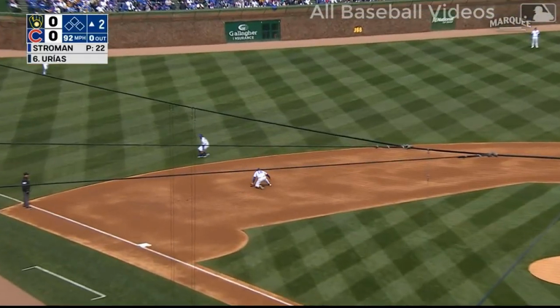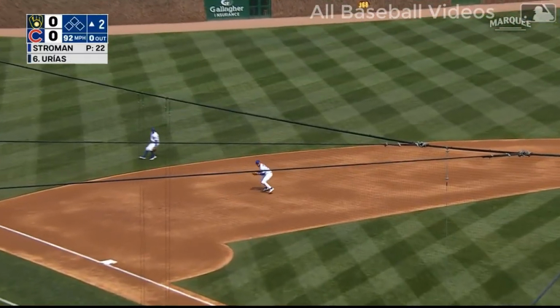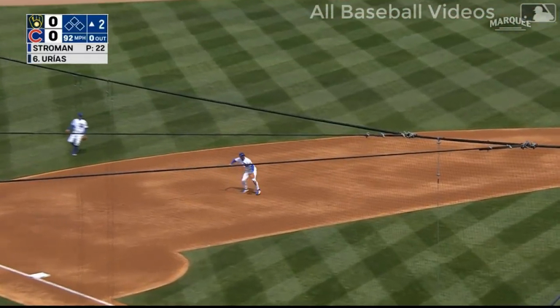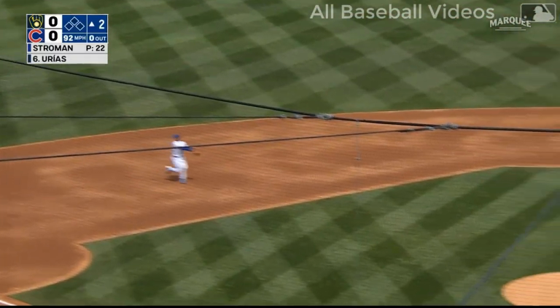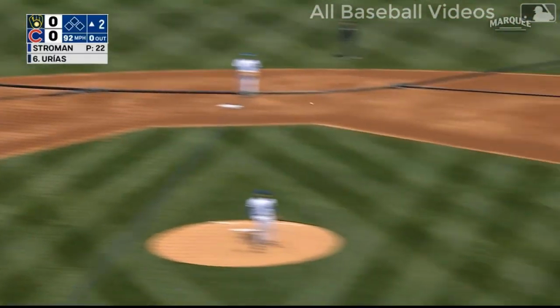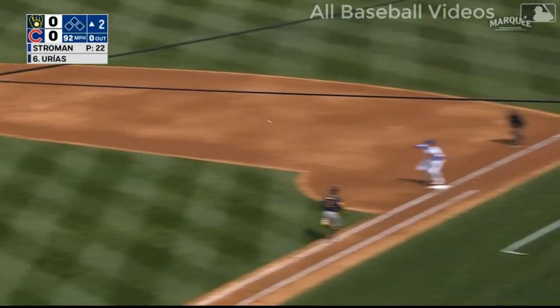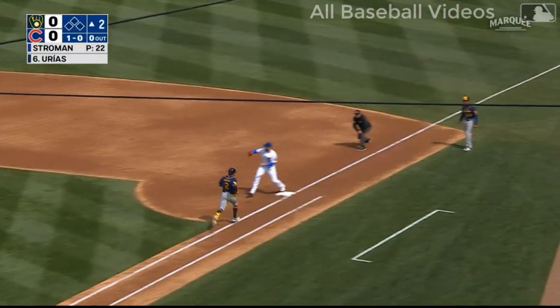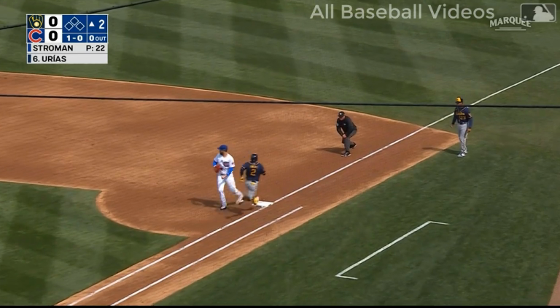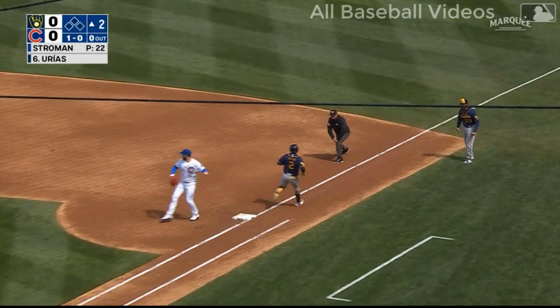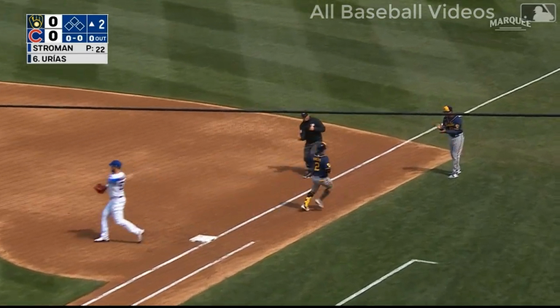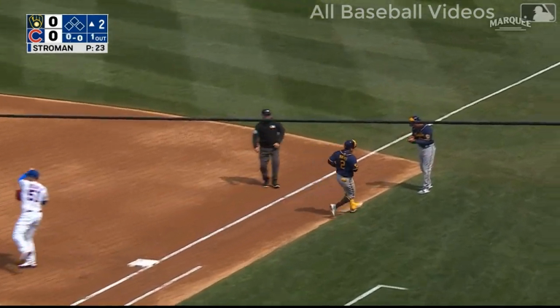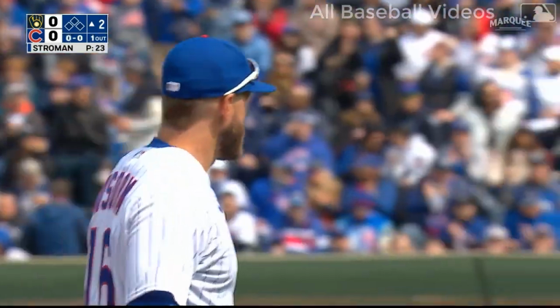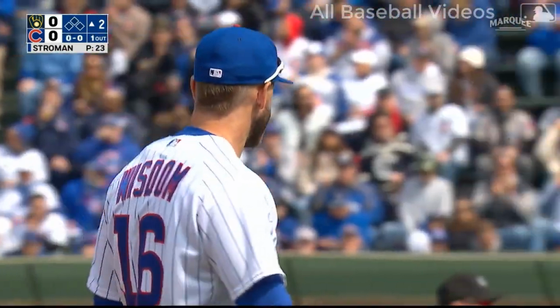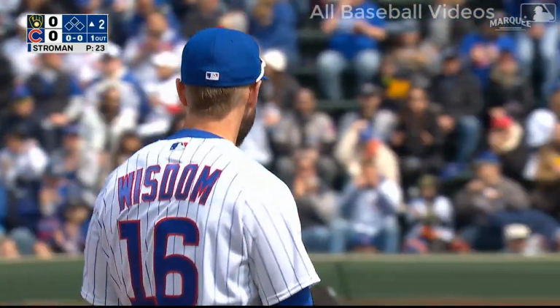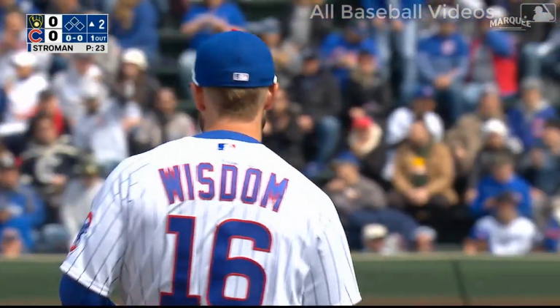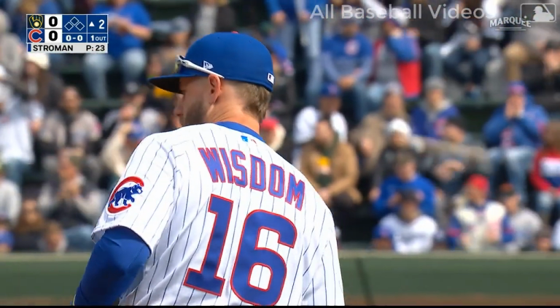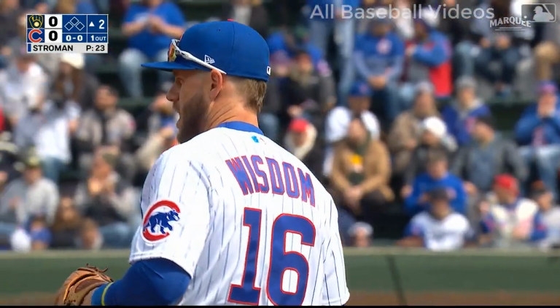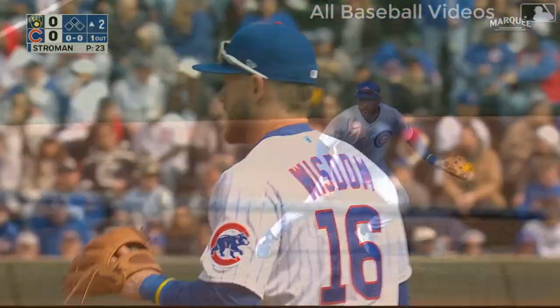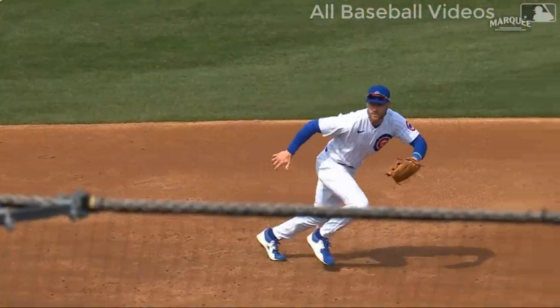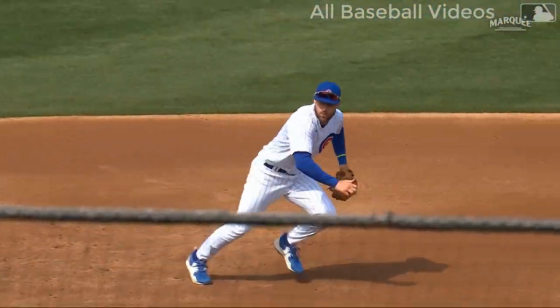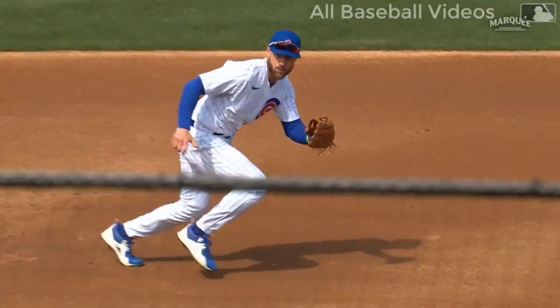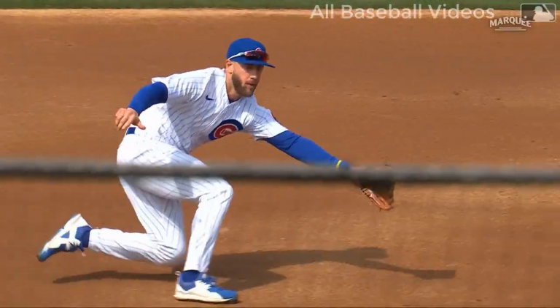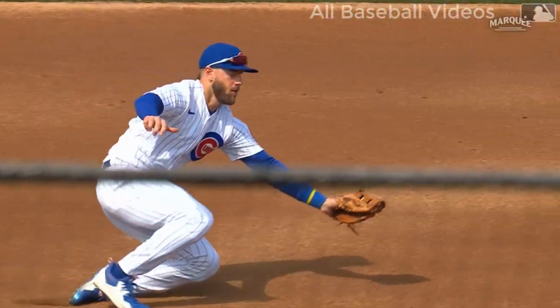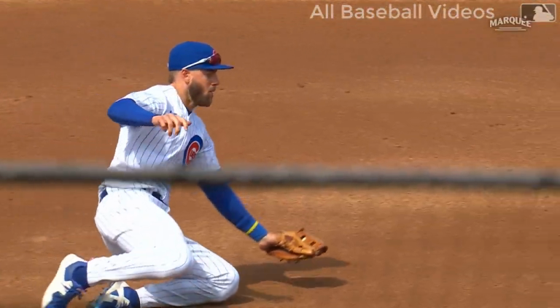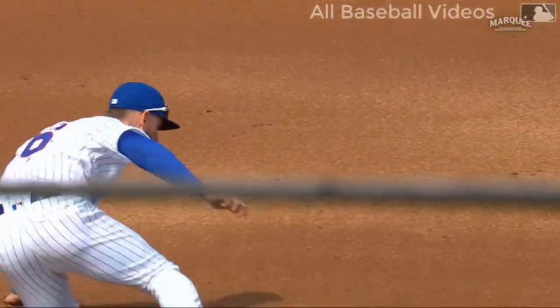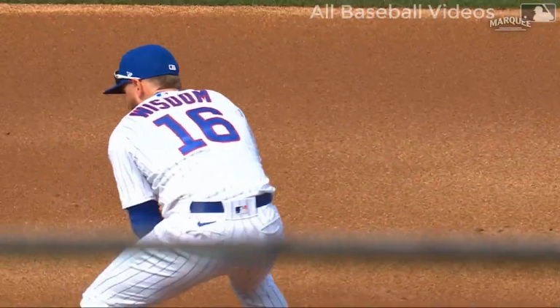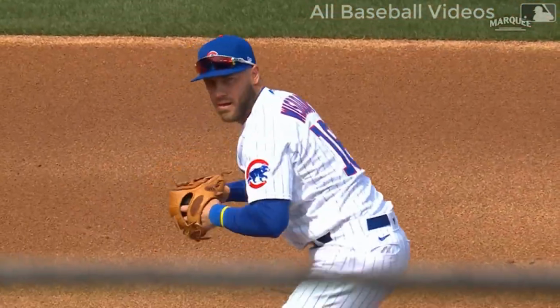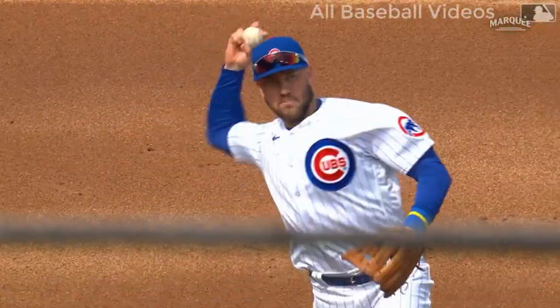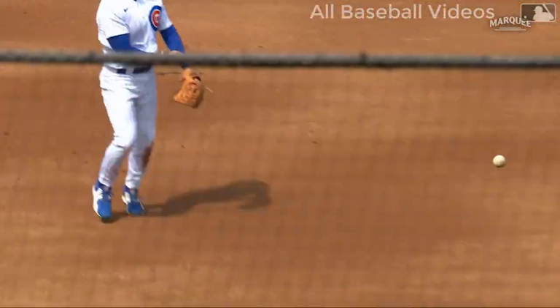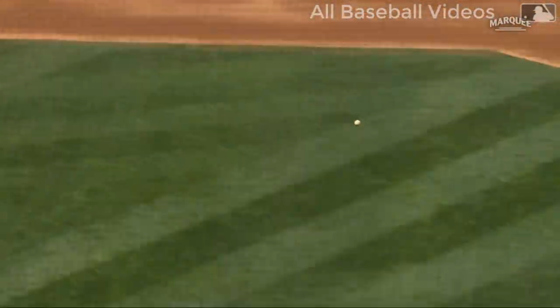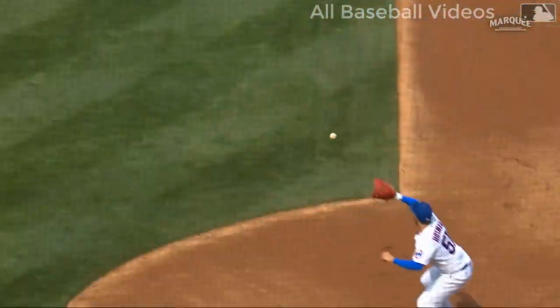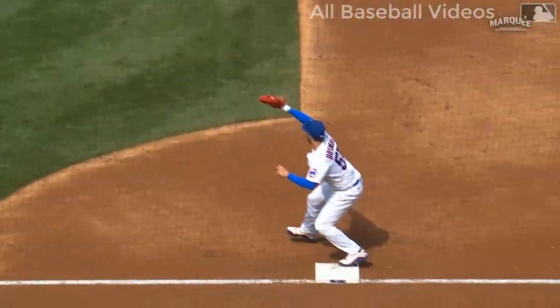That's the left side — nice play. Wisdom gets up, throws him out. A nice rangy play. He ranges to his left, uses the slide to stop his momentum, pops up with a good strong throw to Hosmer.